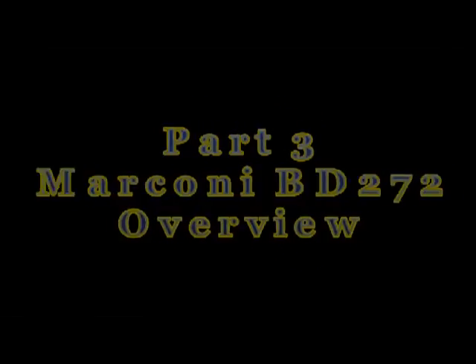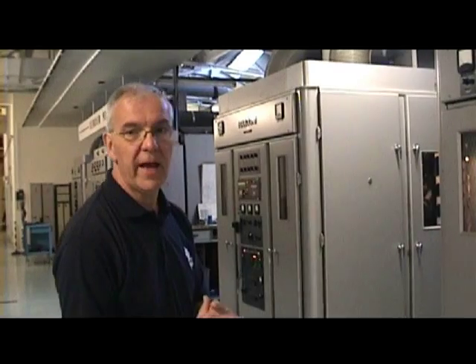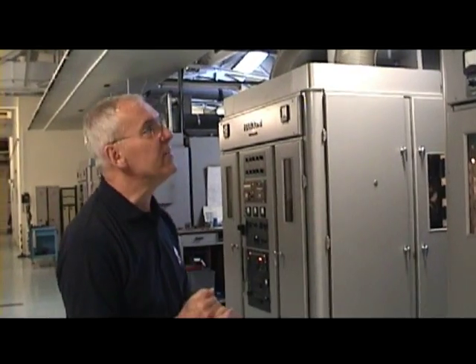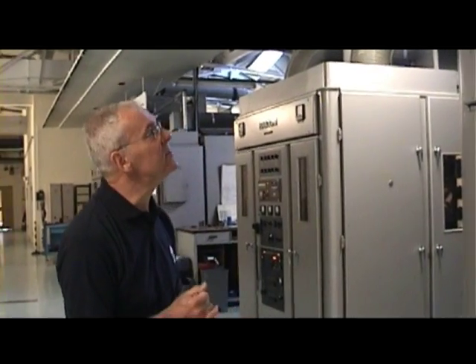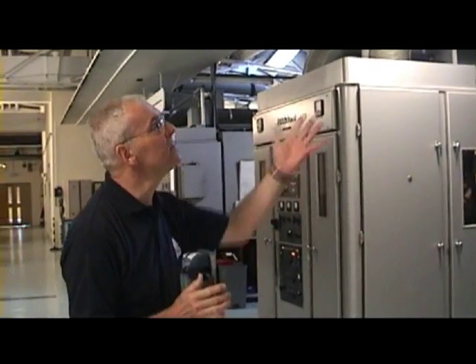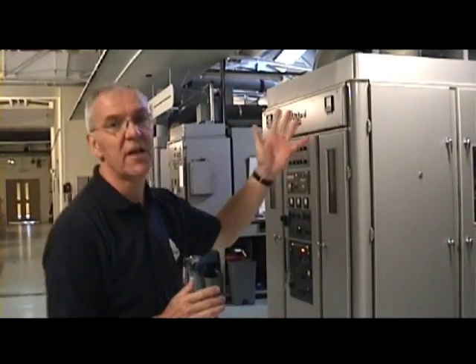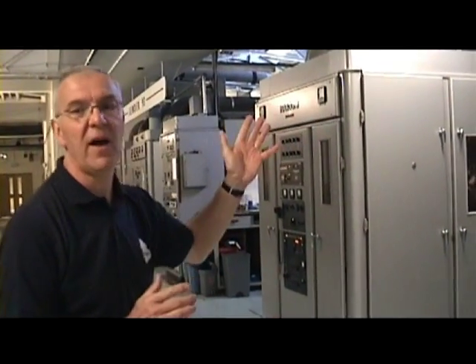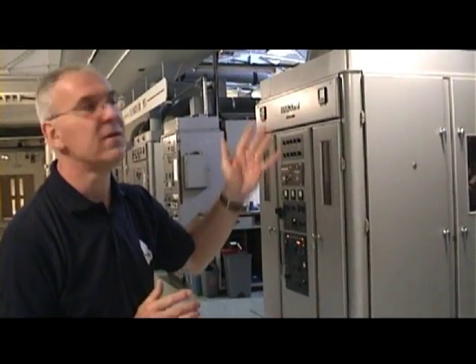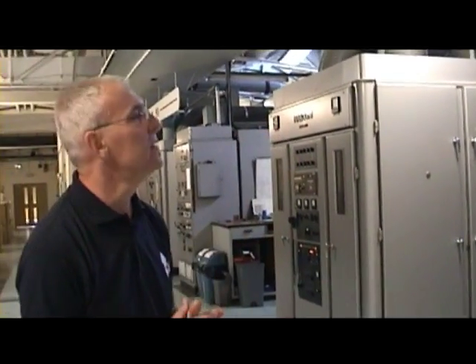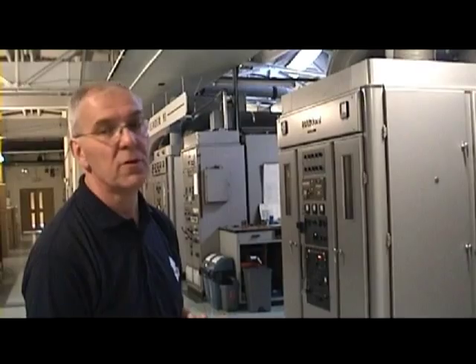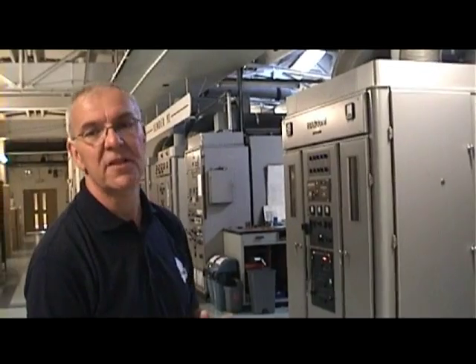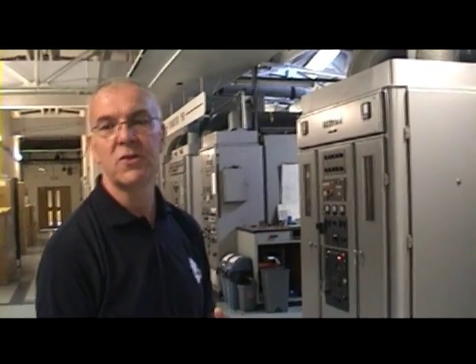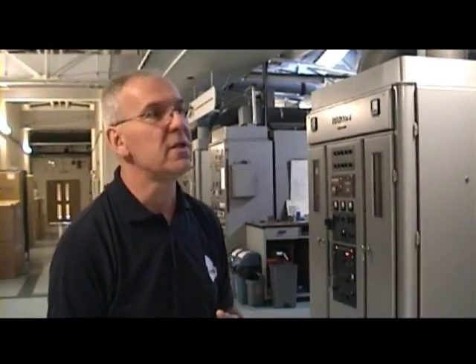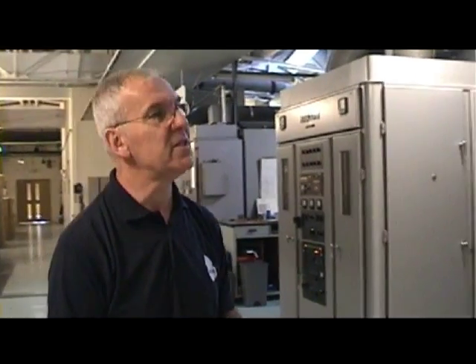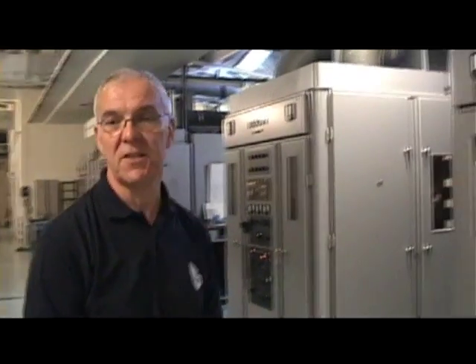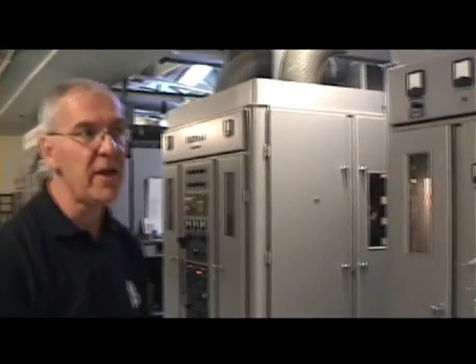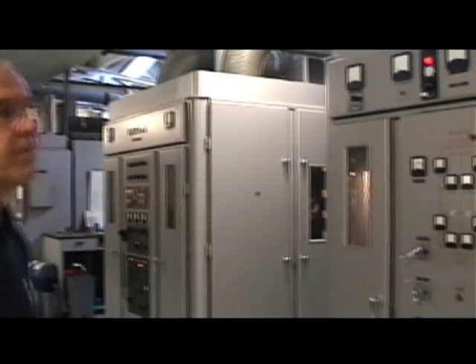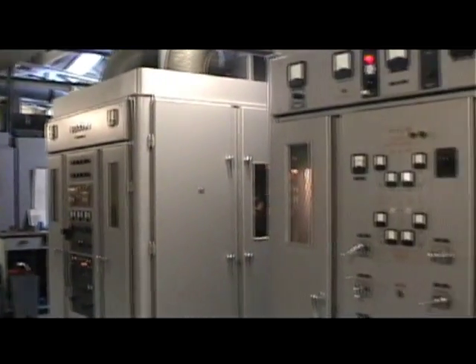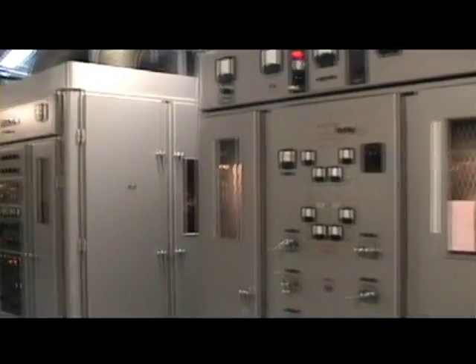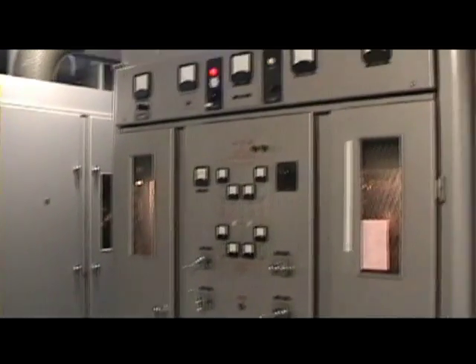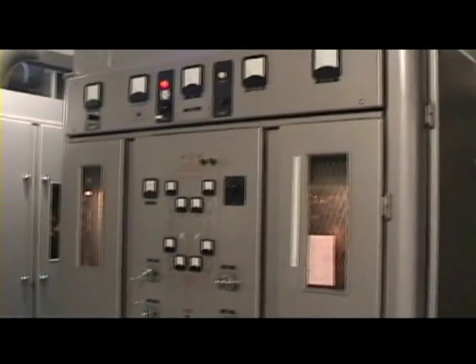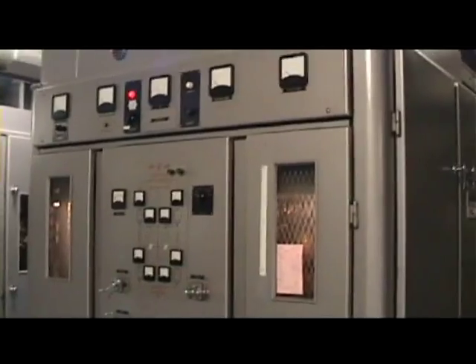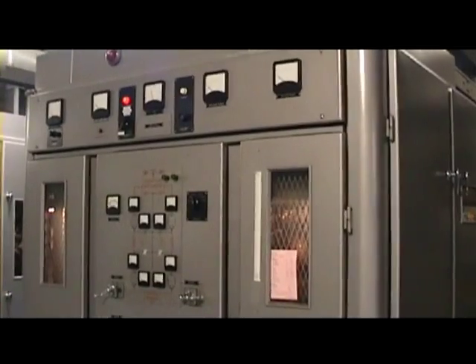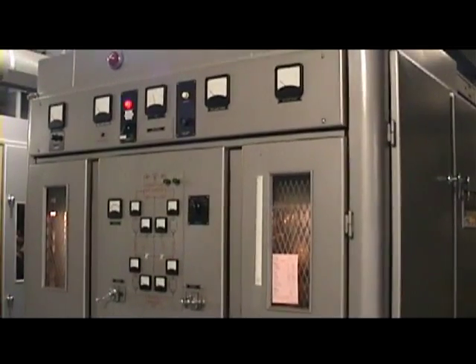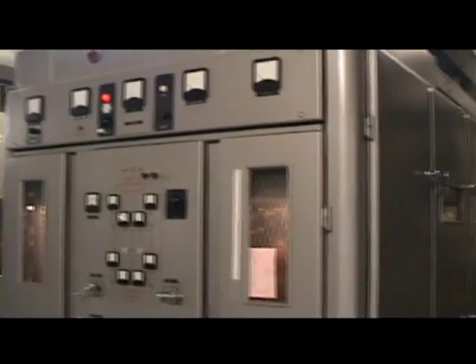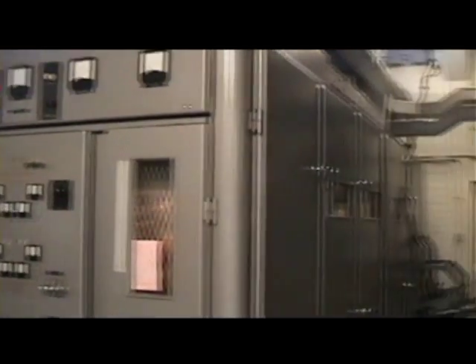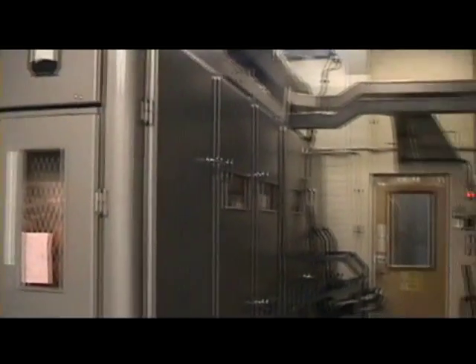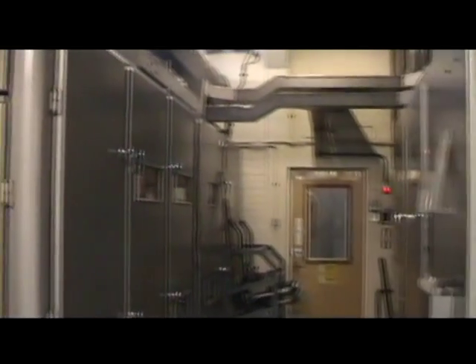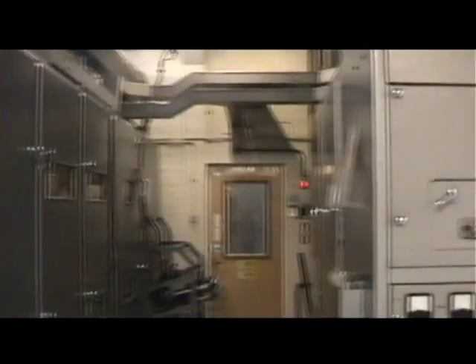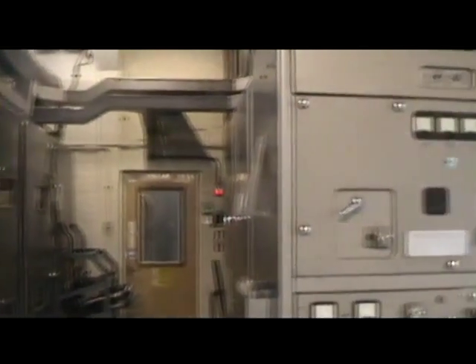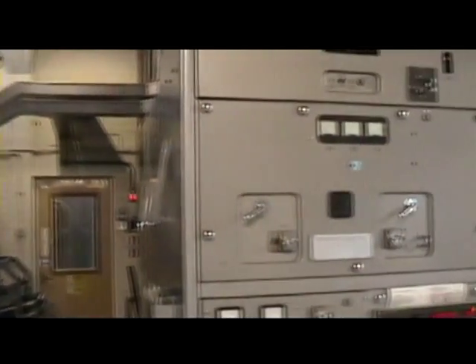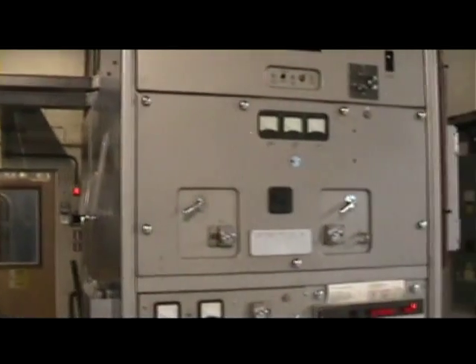This is Sender 95, one of the senders that were installed in 1963. Its brother next door, Sender 93, was the prototype. We're going to have a look at that one in a moment with all the doors open.